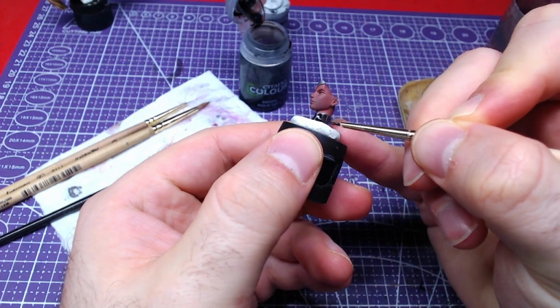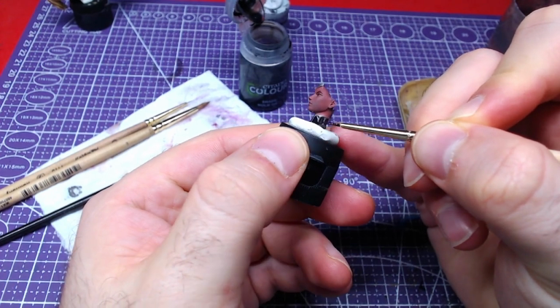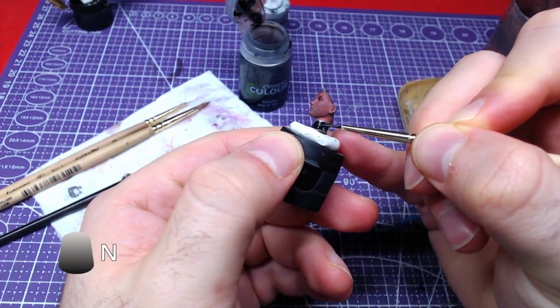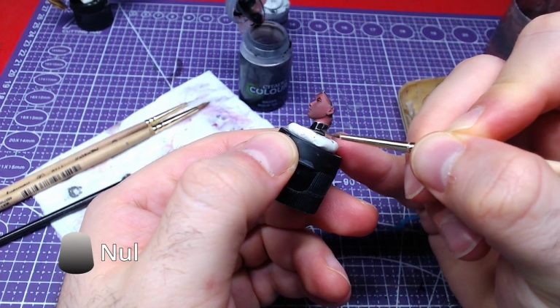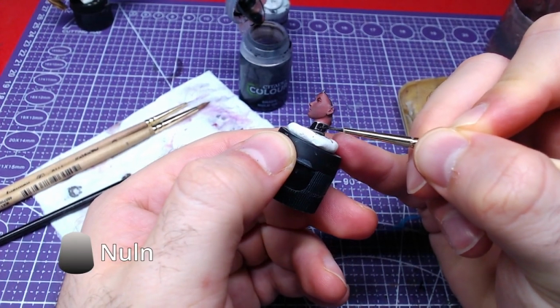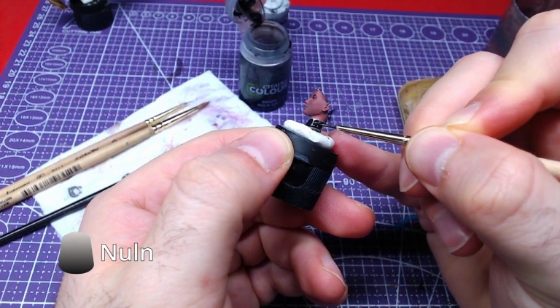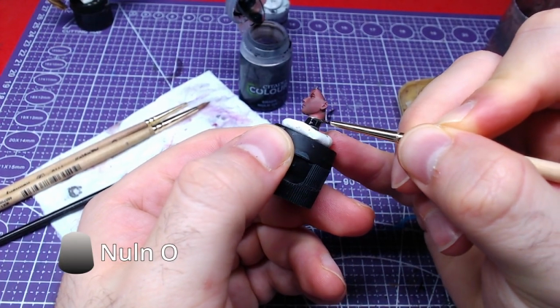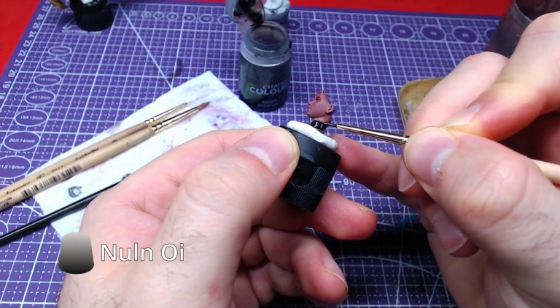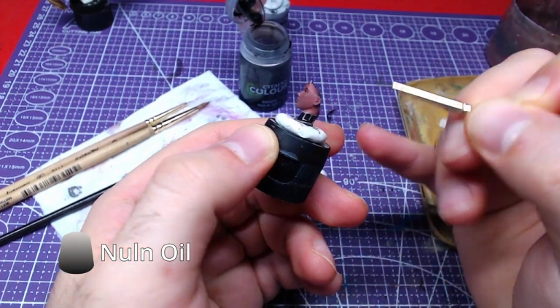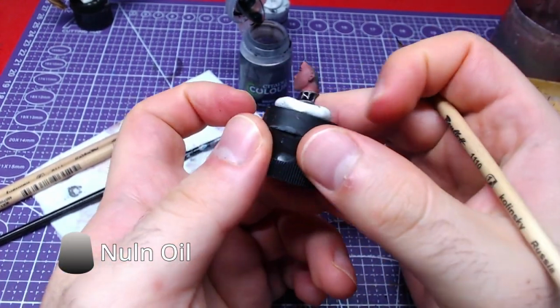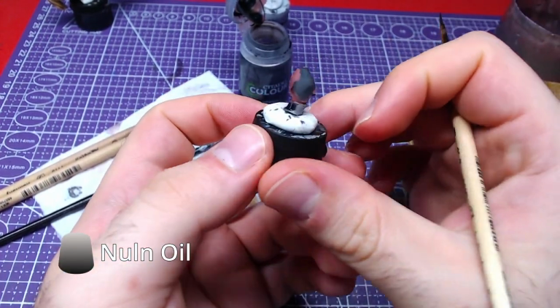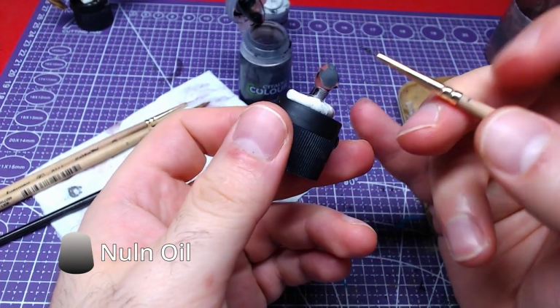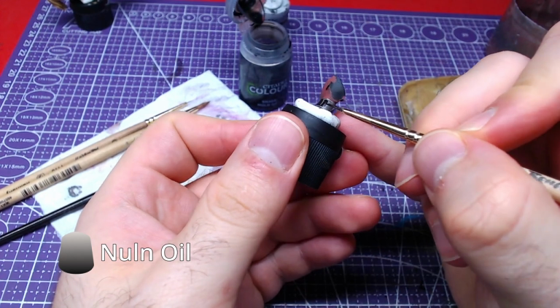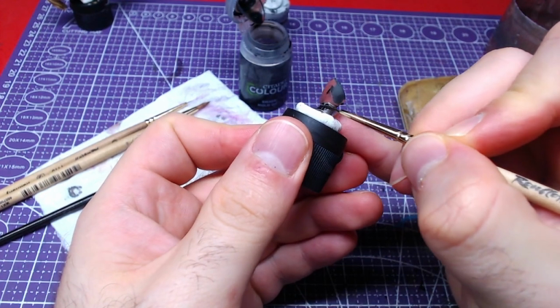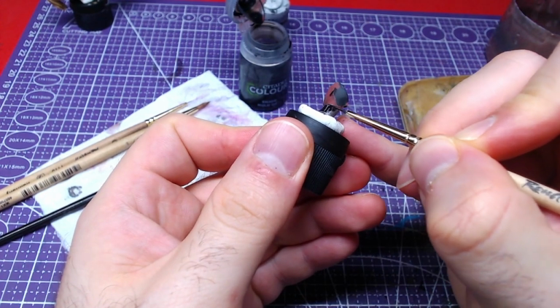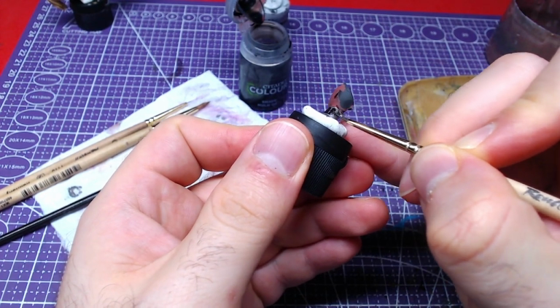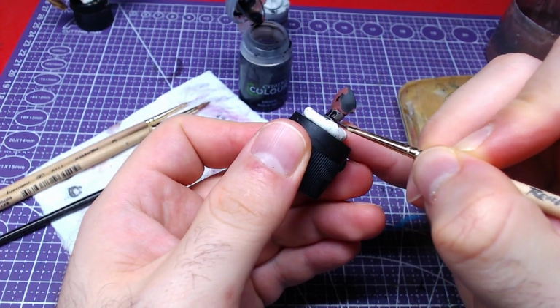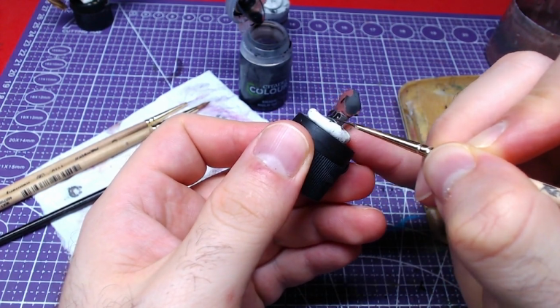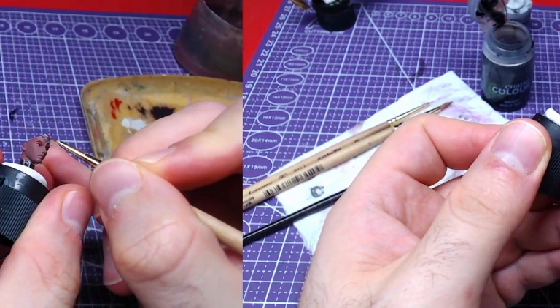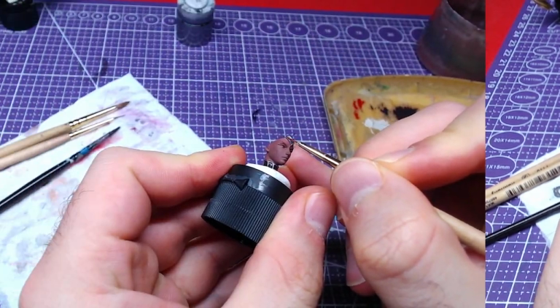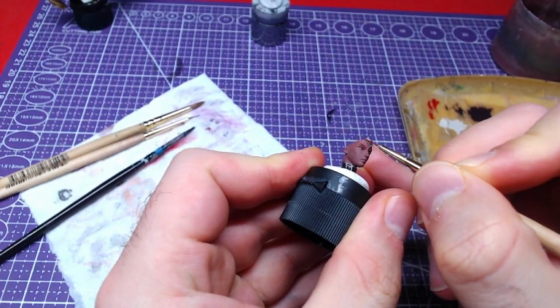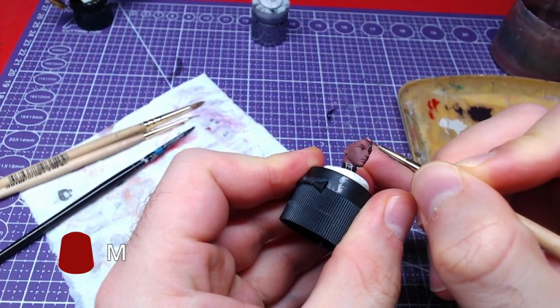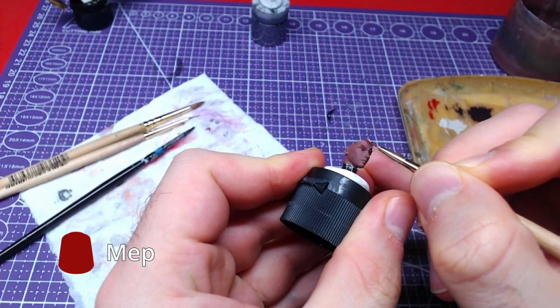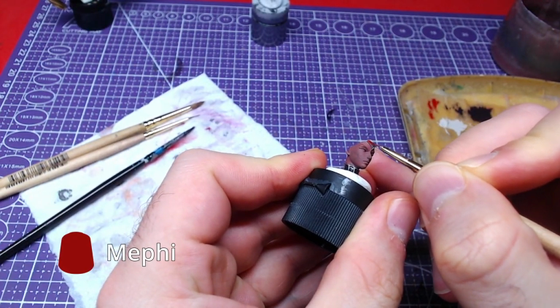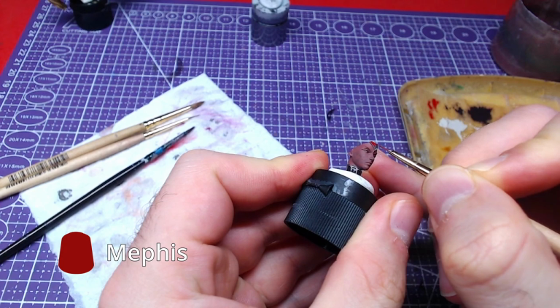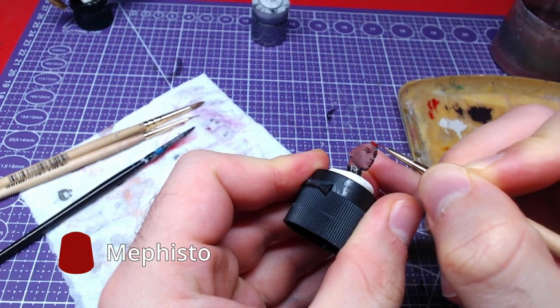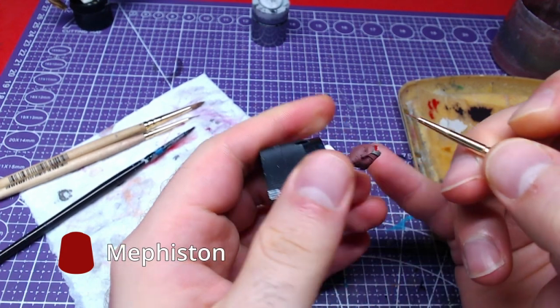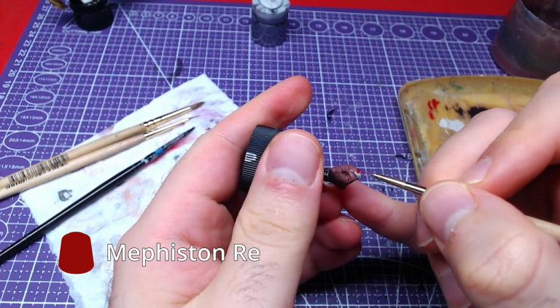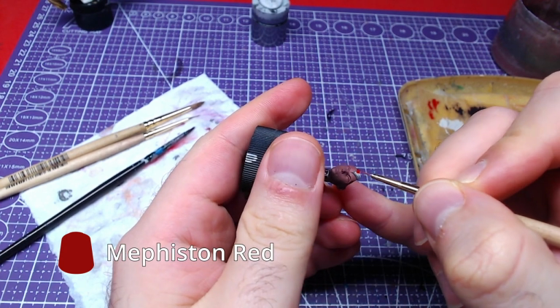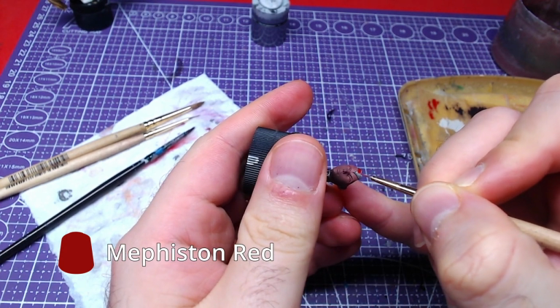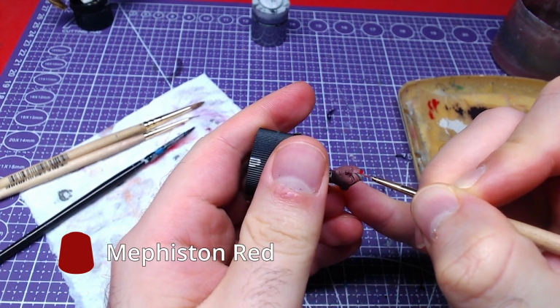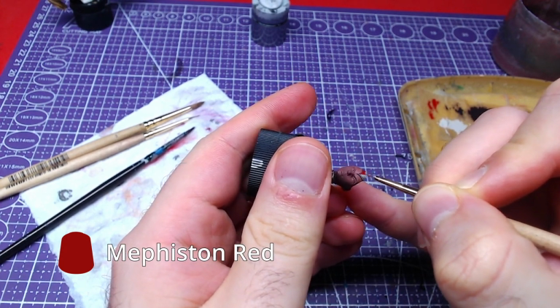Once everything is dry, we will wash the neck armor with Nuln Oil. Using Mephiston Red, we will paint the interior of the headband.